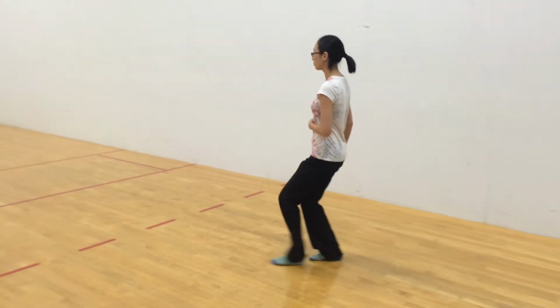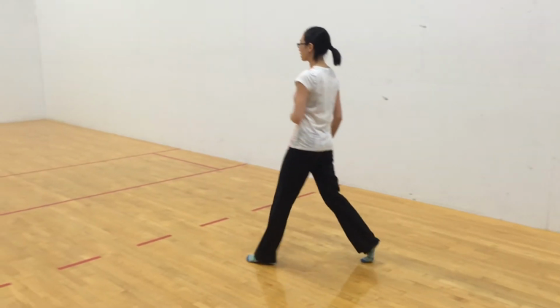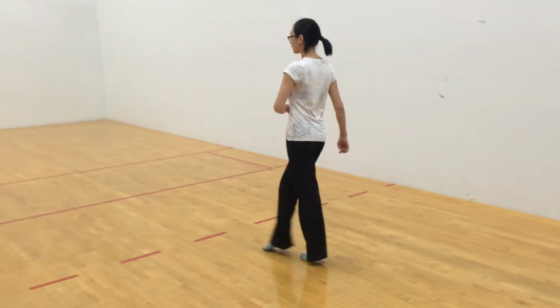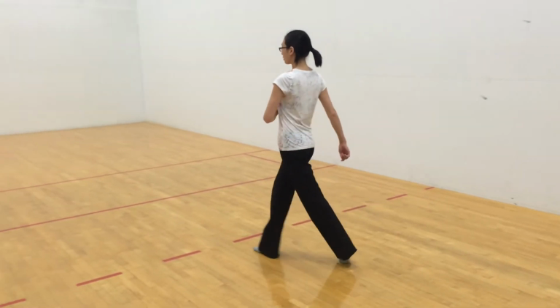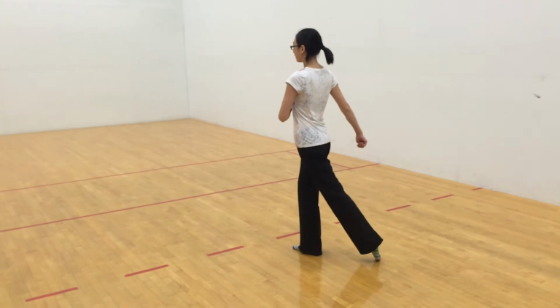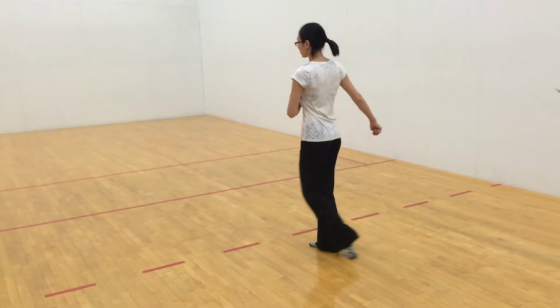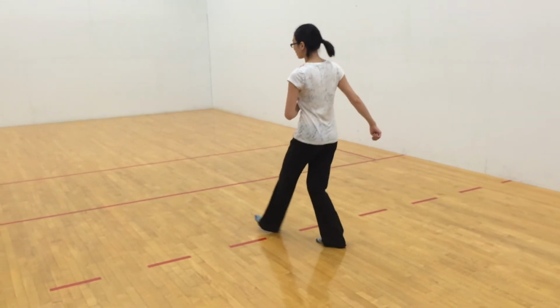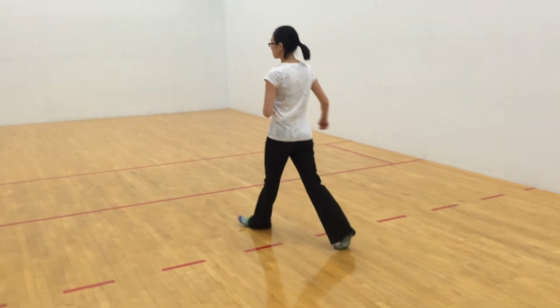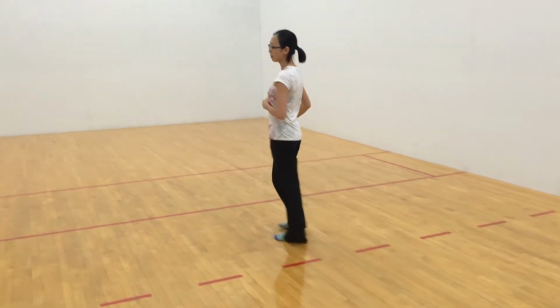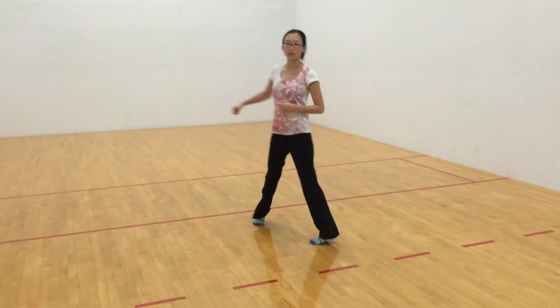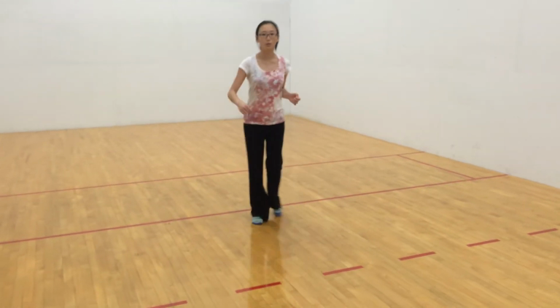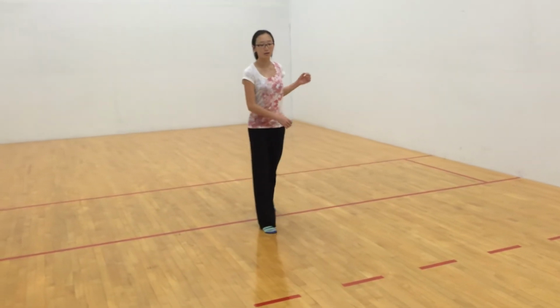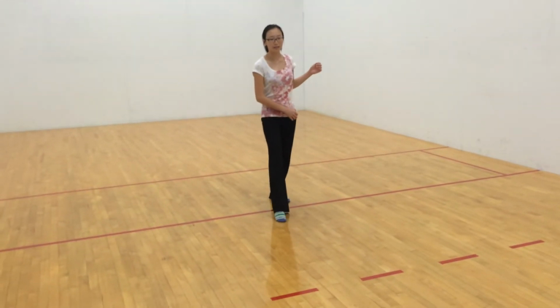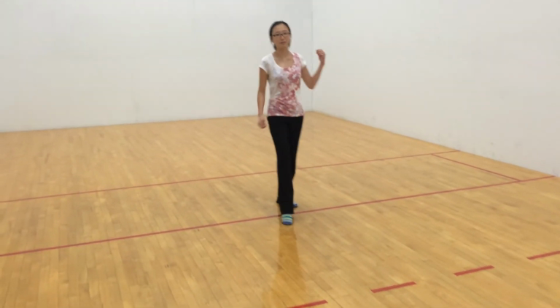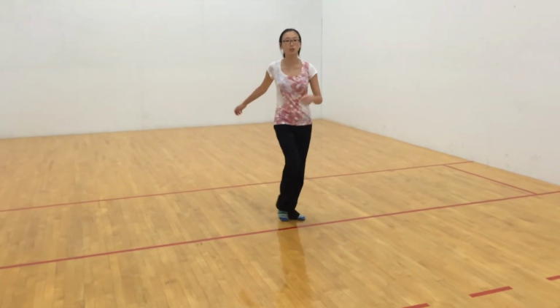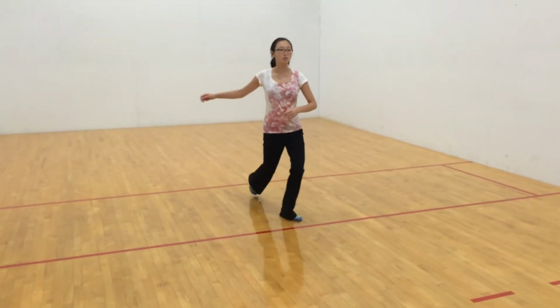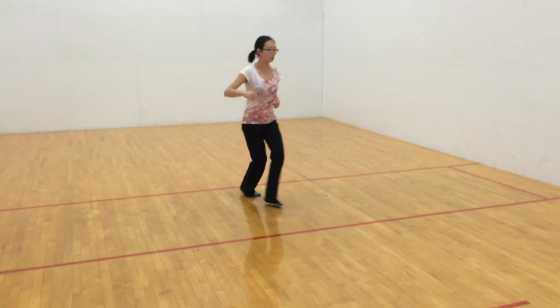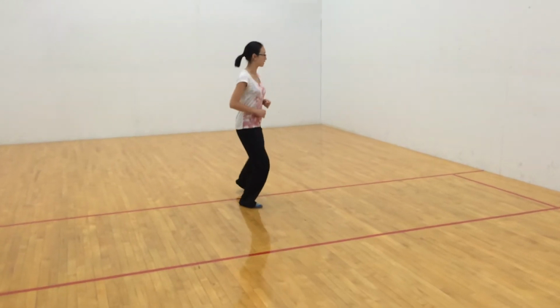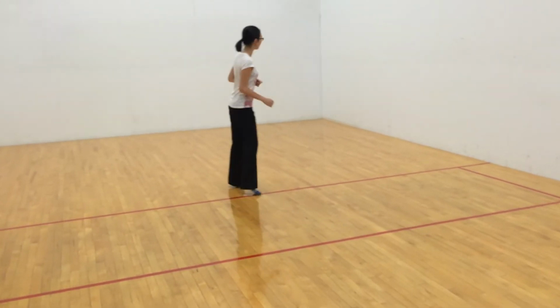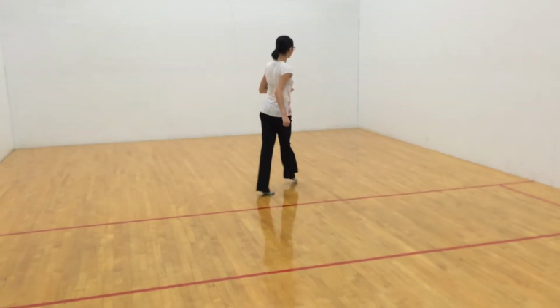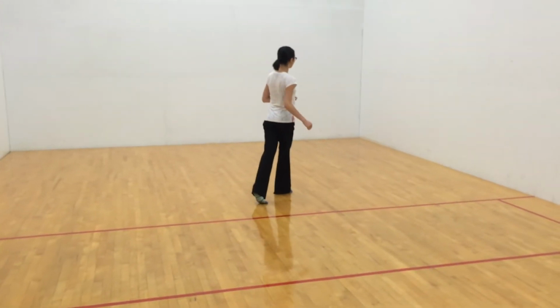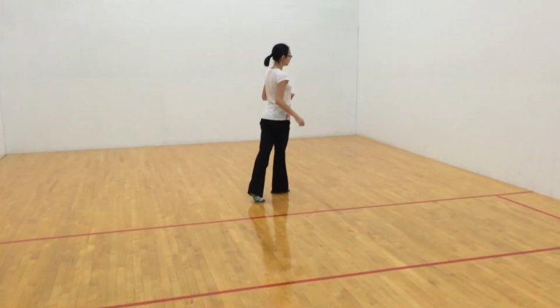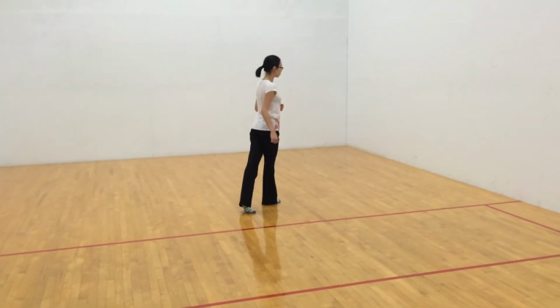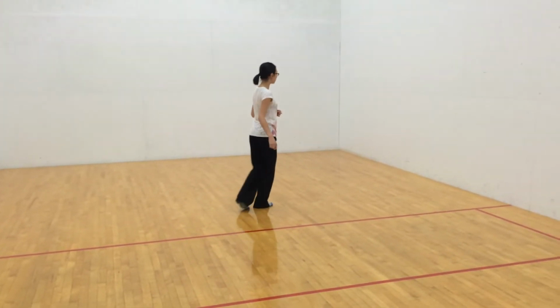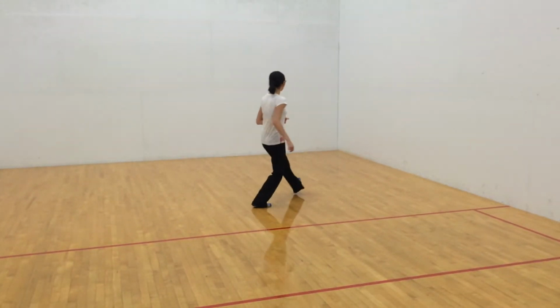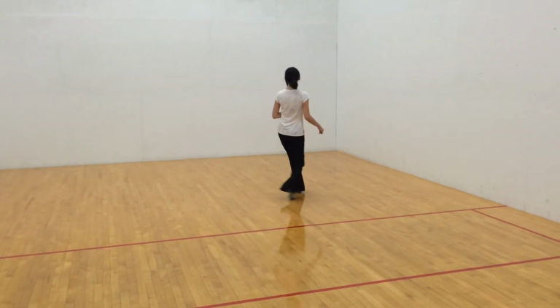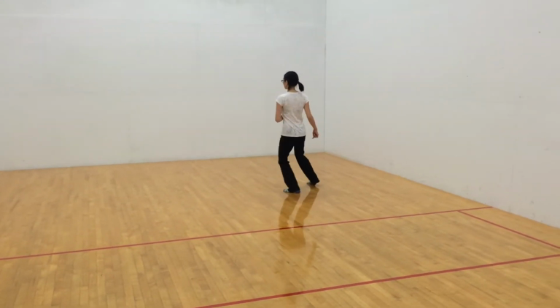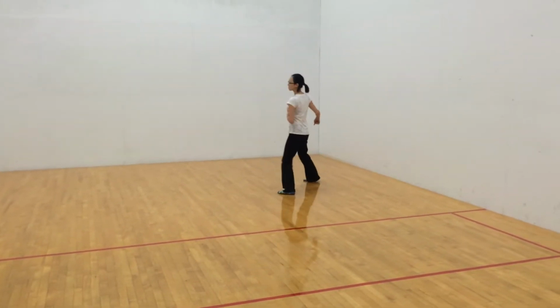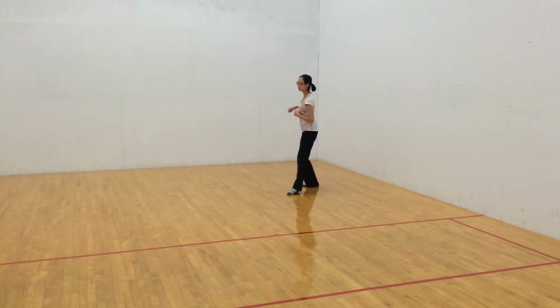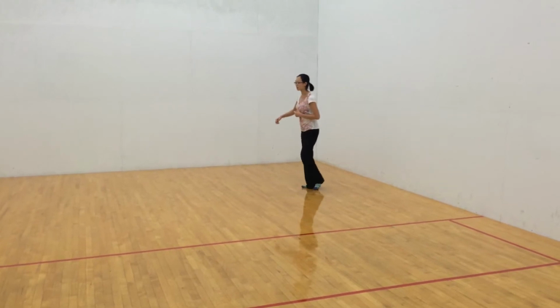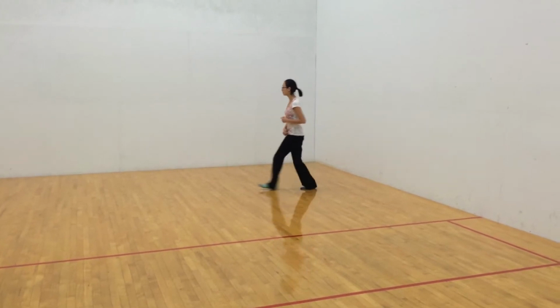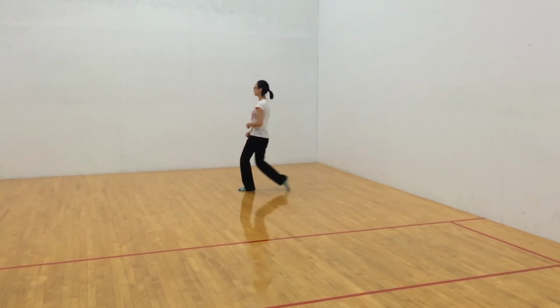Slowly, quick, quick, reverse, slowly, quick, quick, other finish, slowly, quick, quick, changing direction, slowly, slowly, slowly.